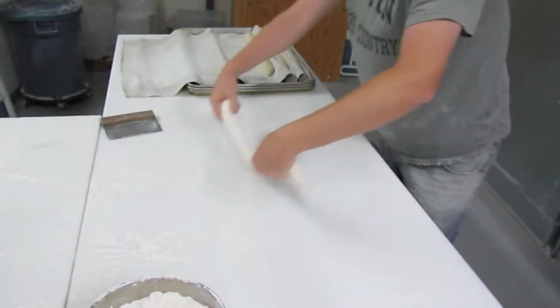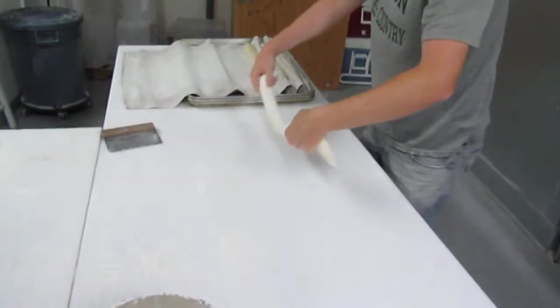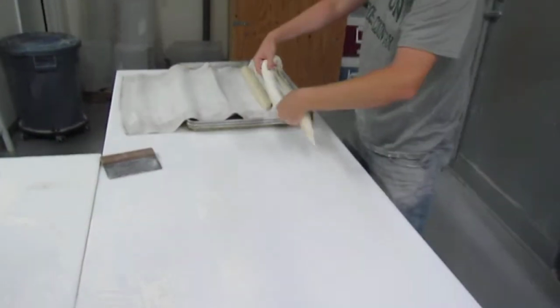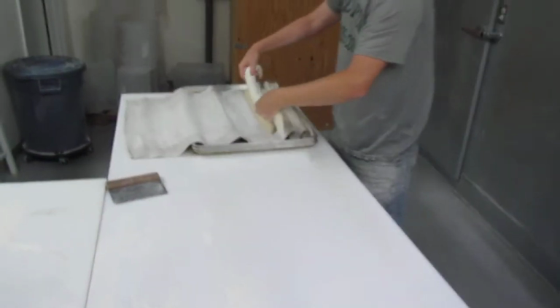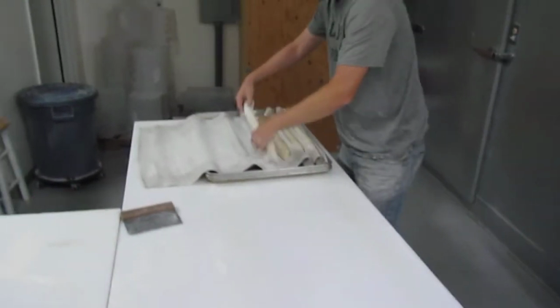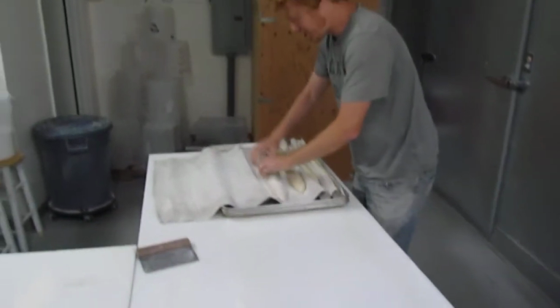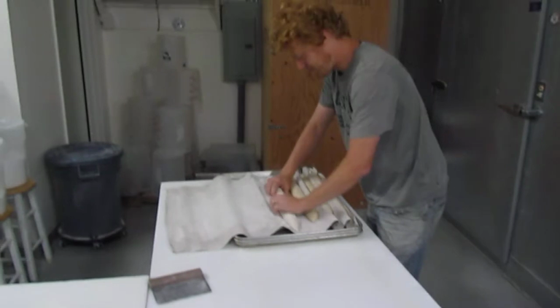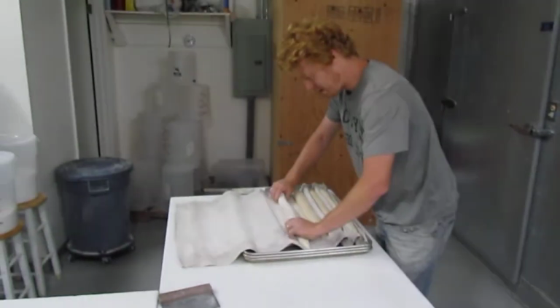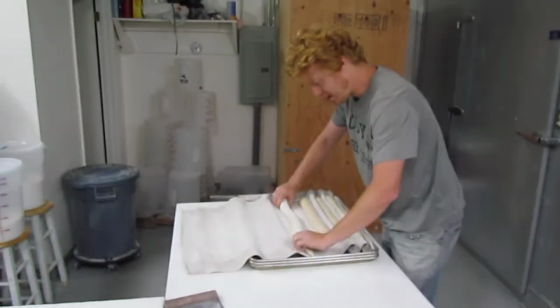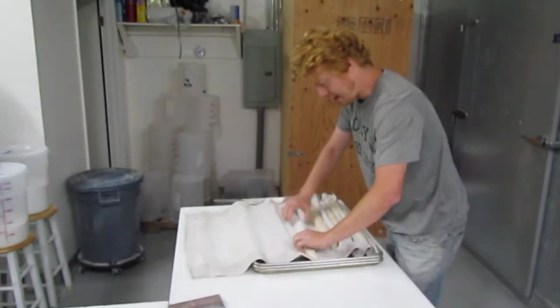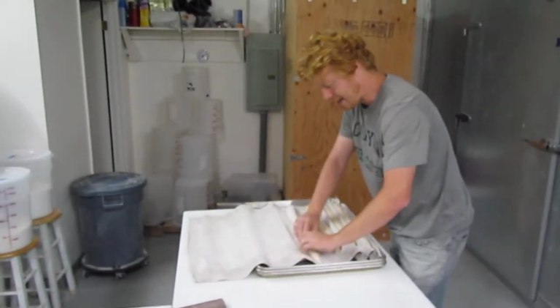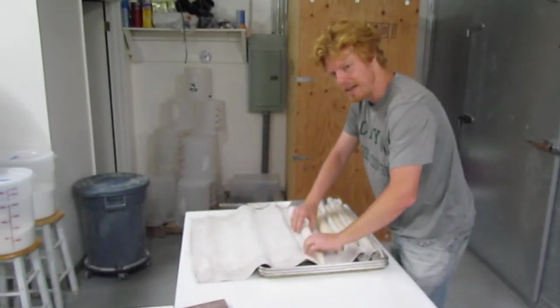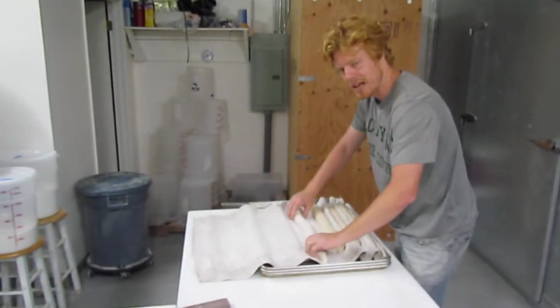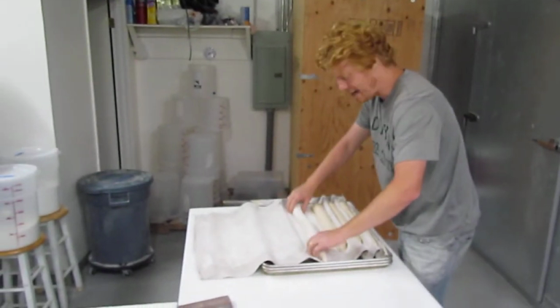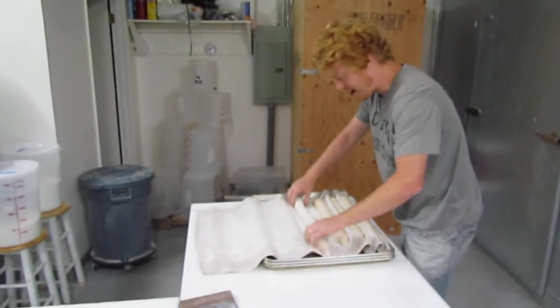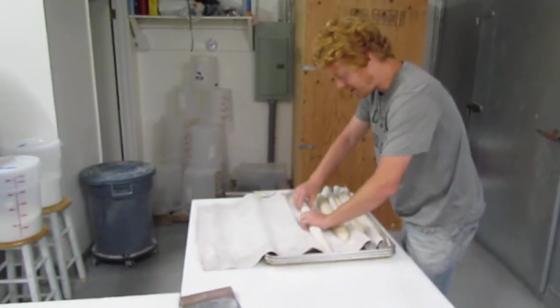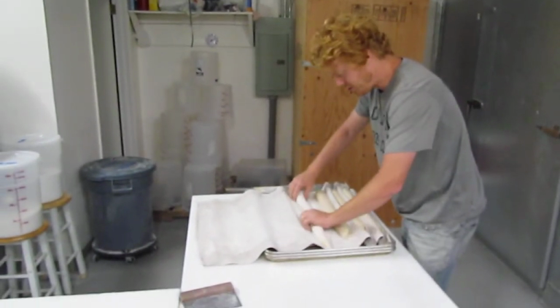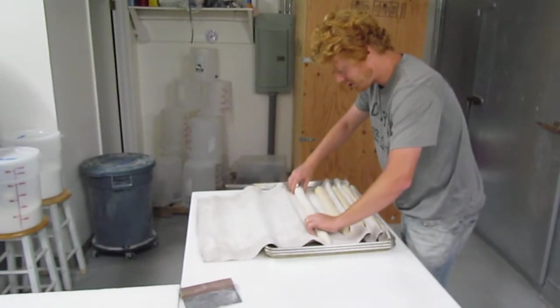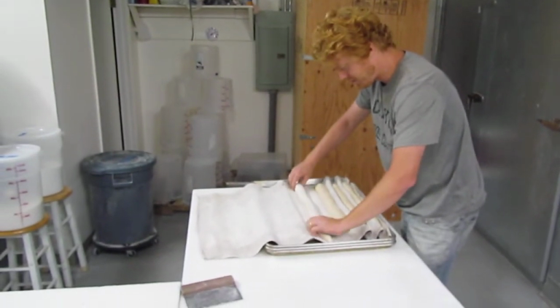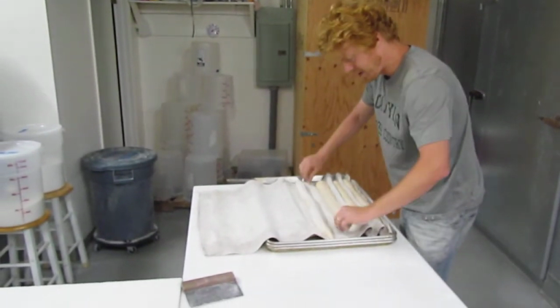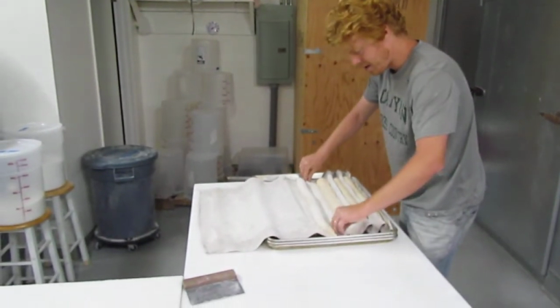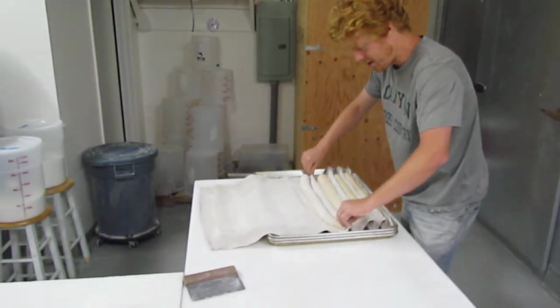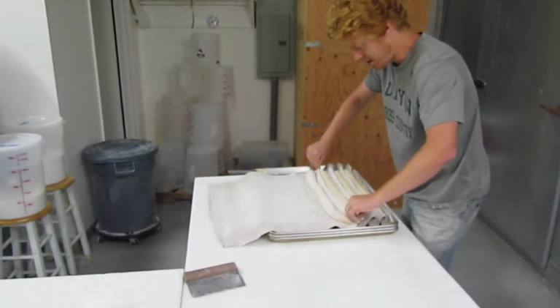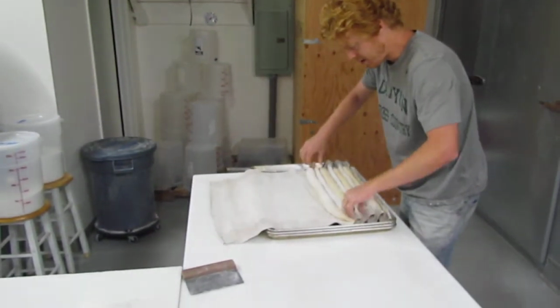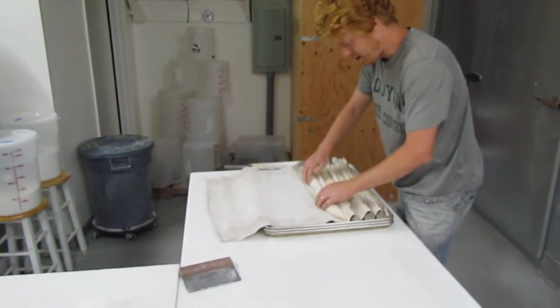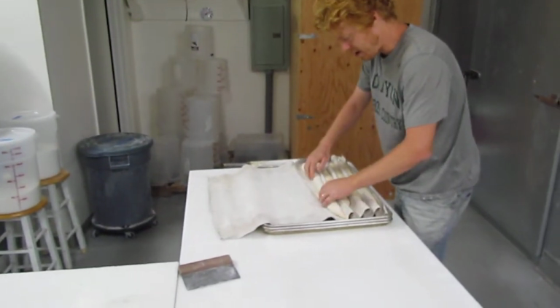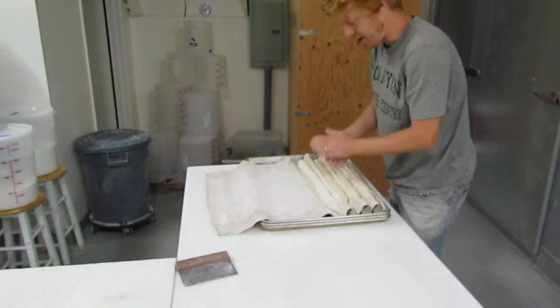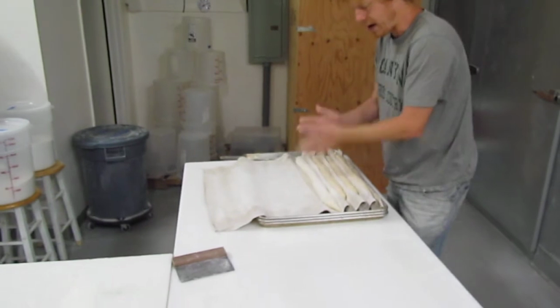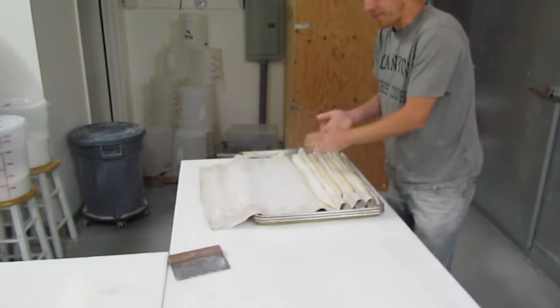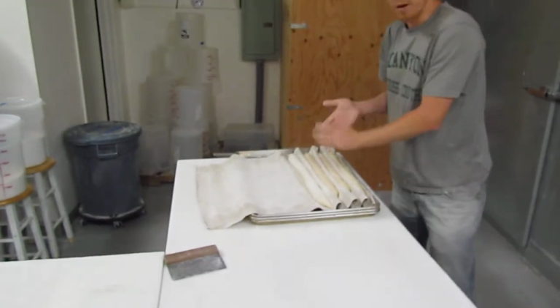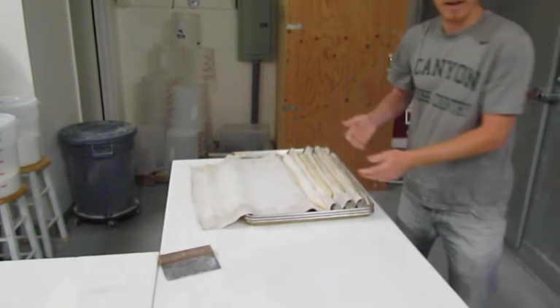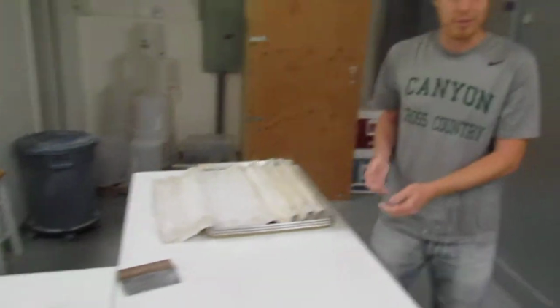Bring it over to the couche. Lay it seam side down in the couche. And there you go. Move to the next one.